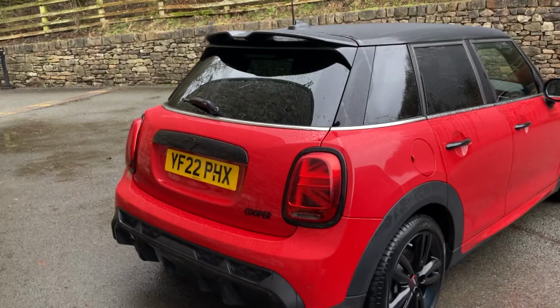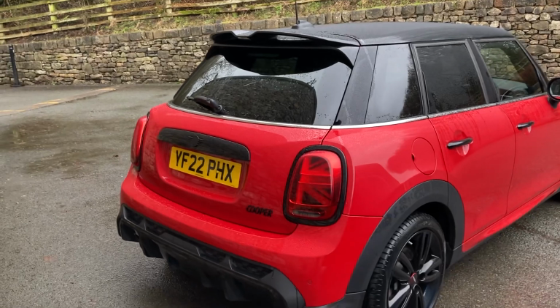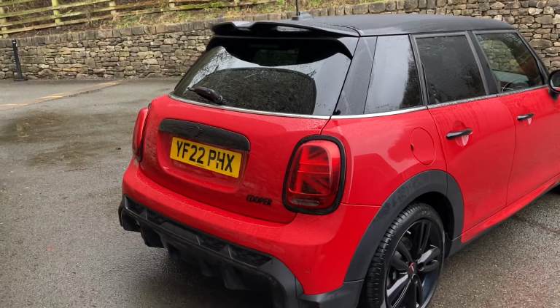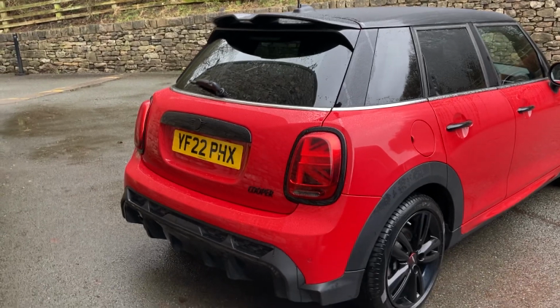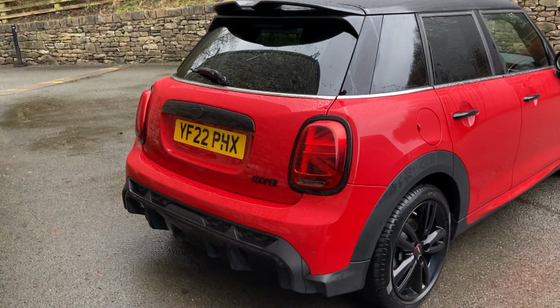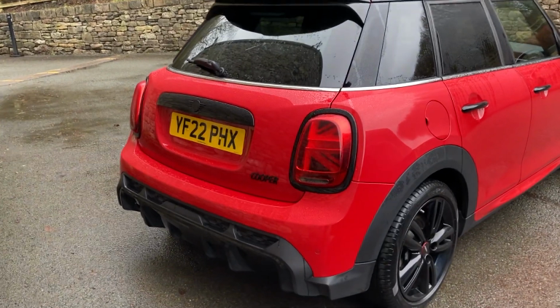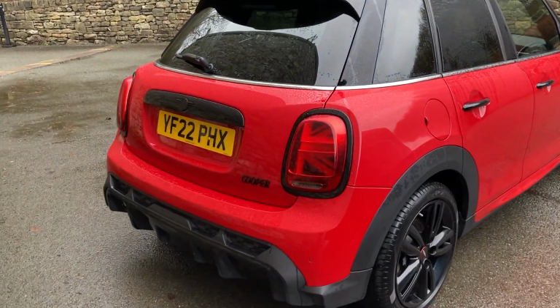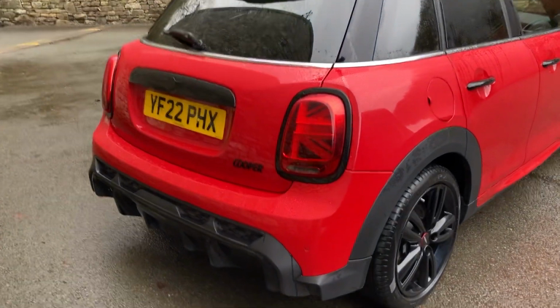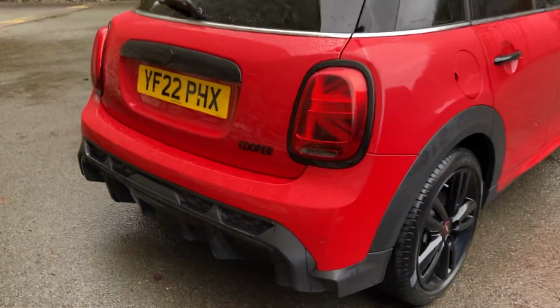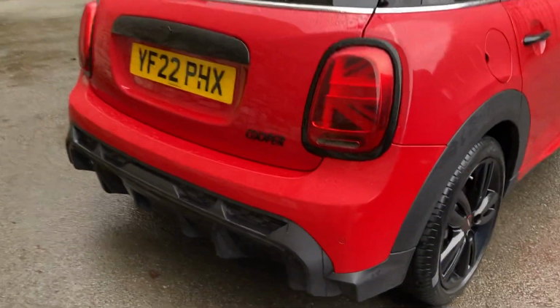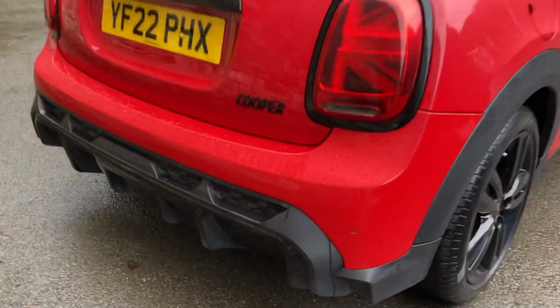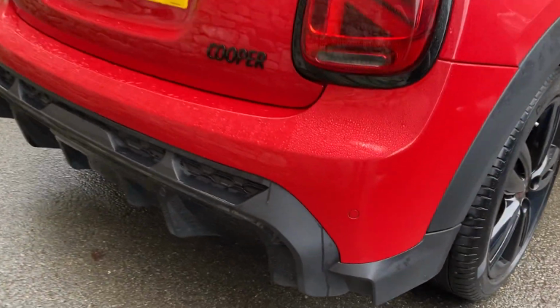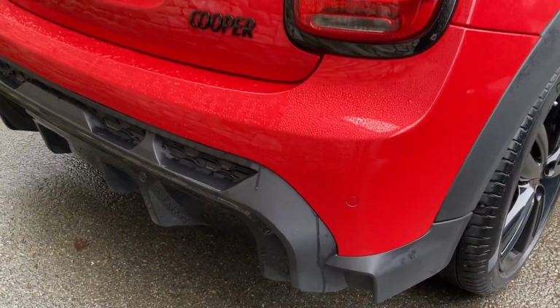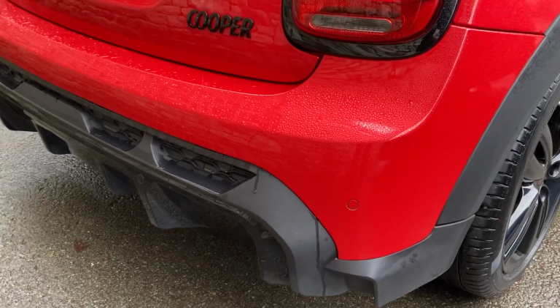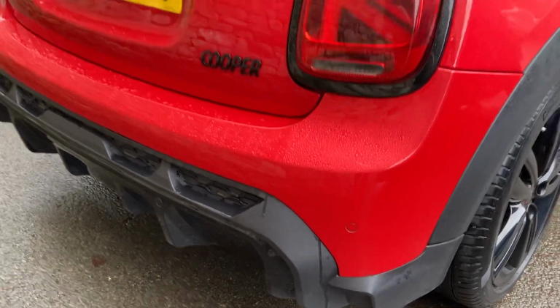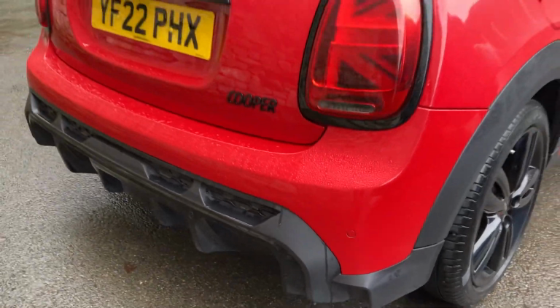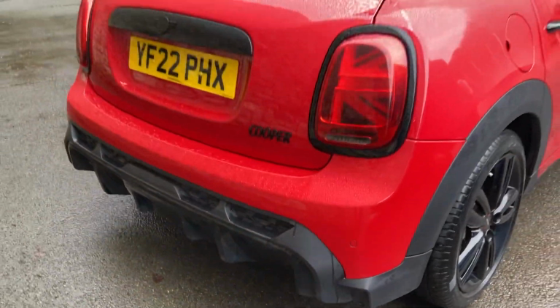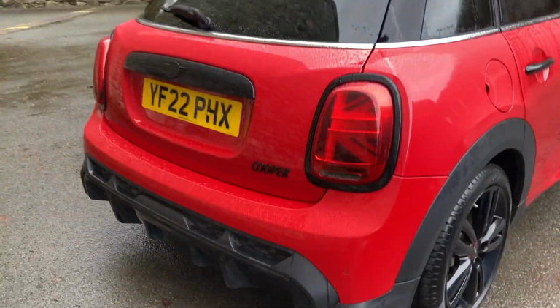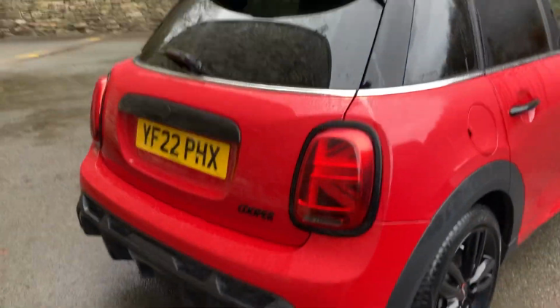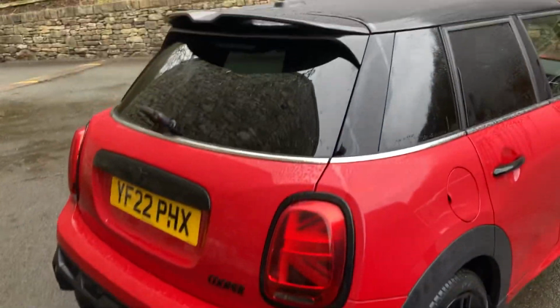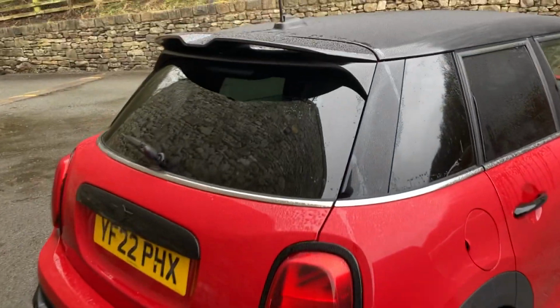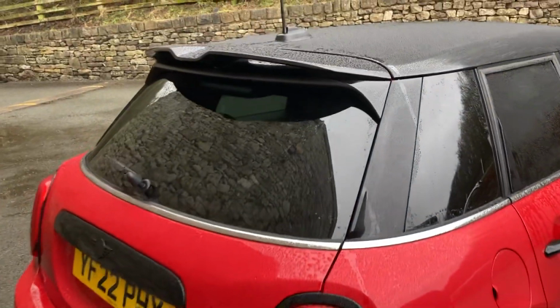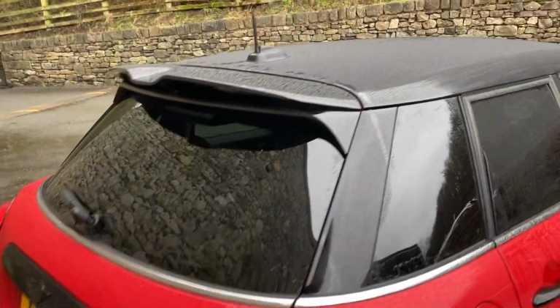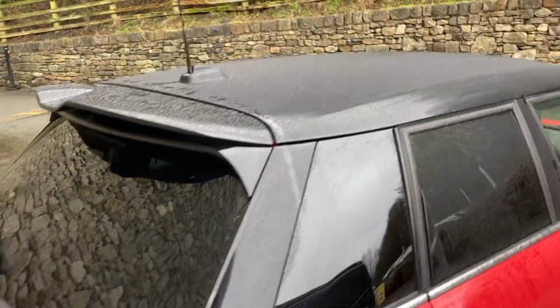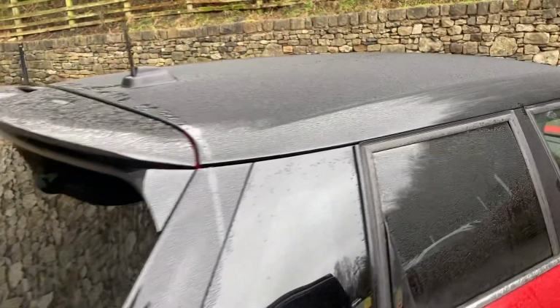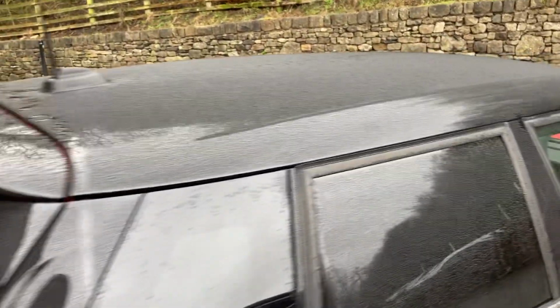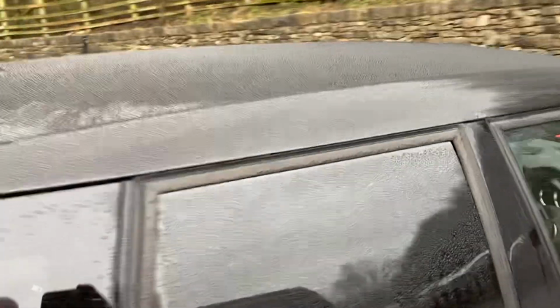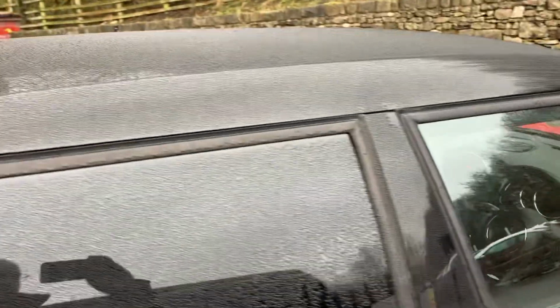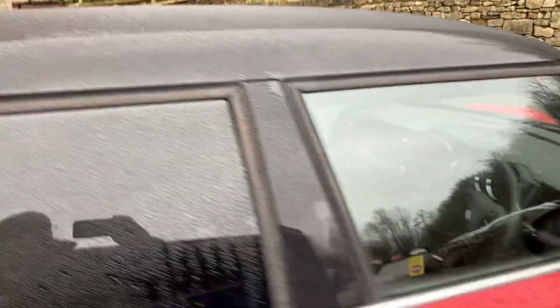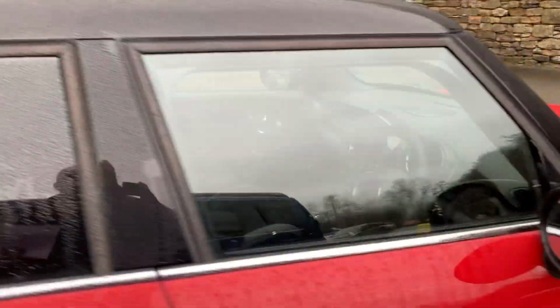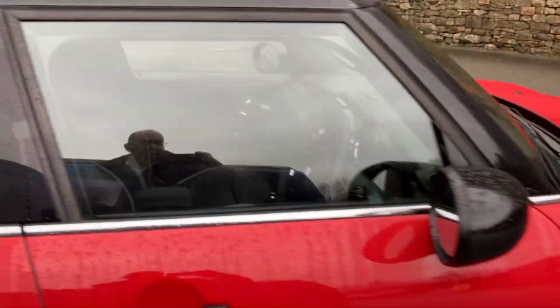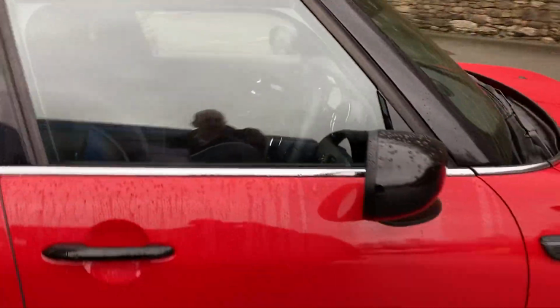Spec wise we've got satellite navigation, comfort pack, cruise control, and parking sensors on the rear. You can see we've got the darkened rear glass, the black roof as well as the black mirrors.